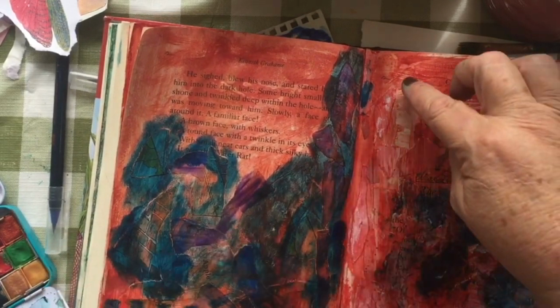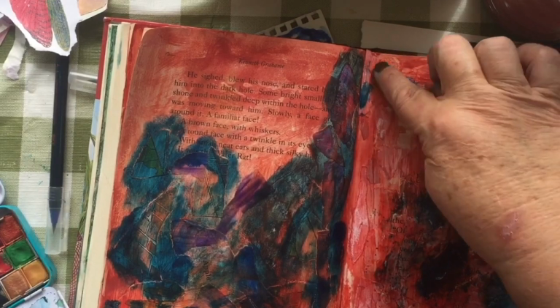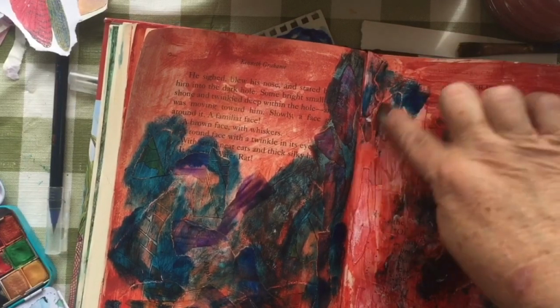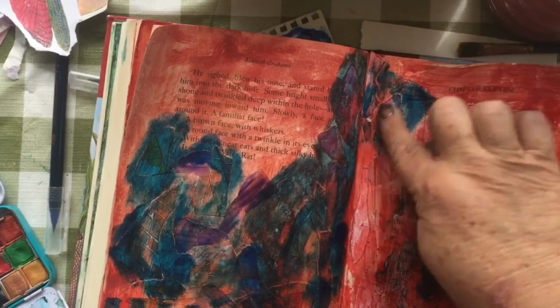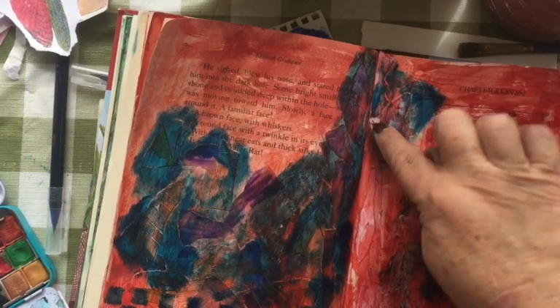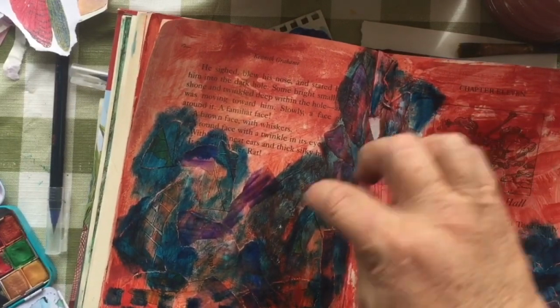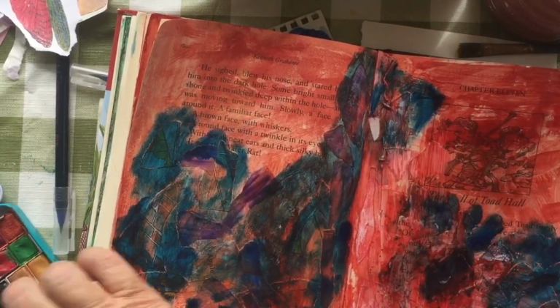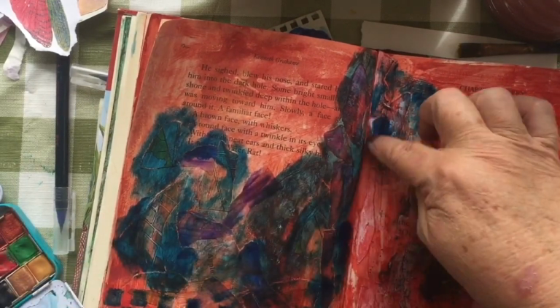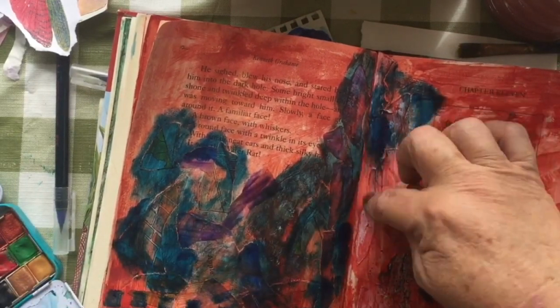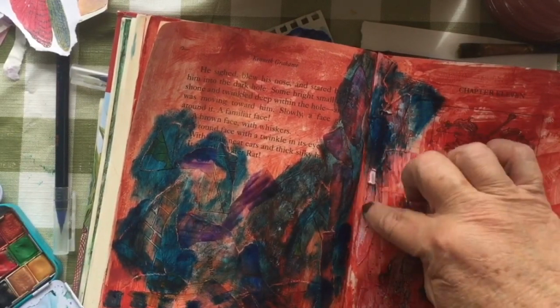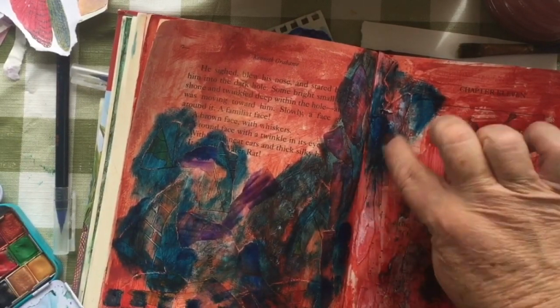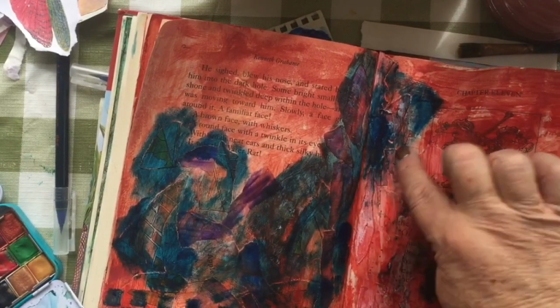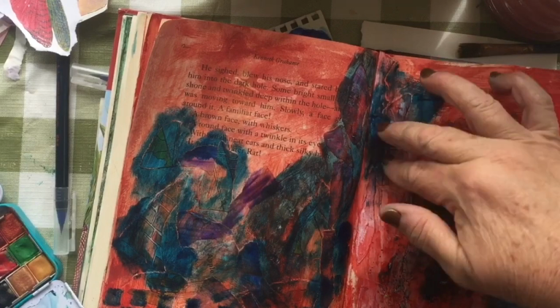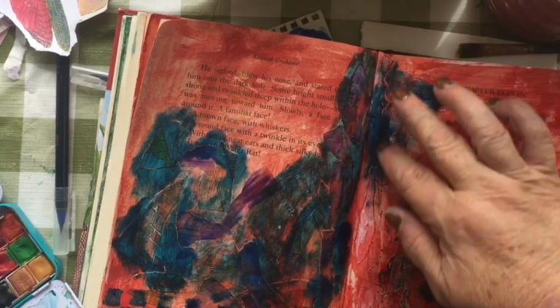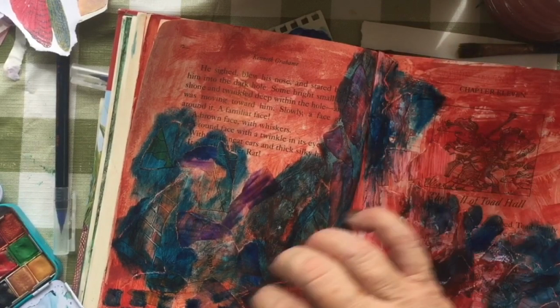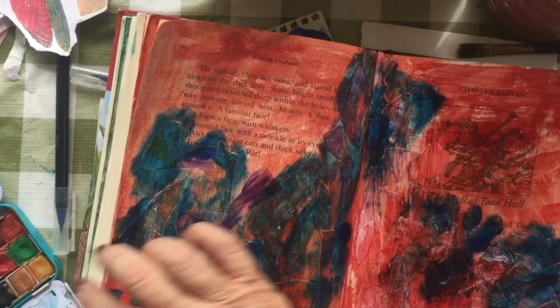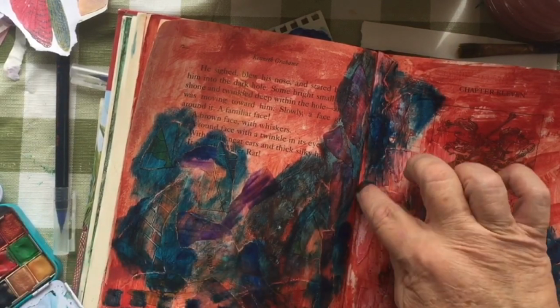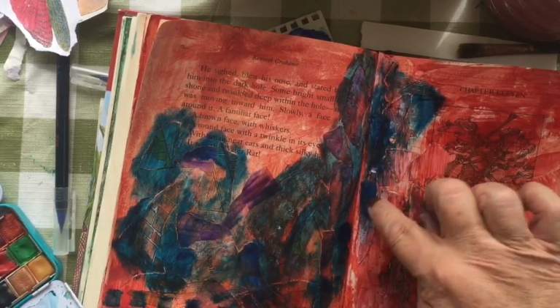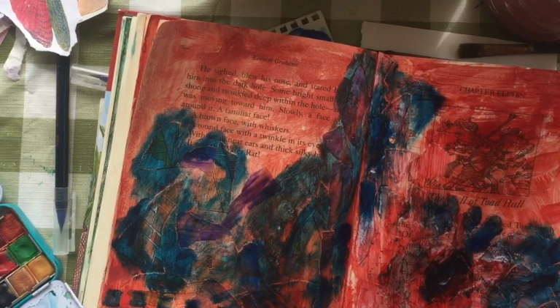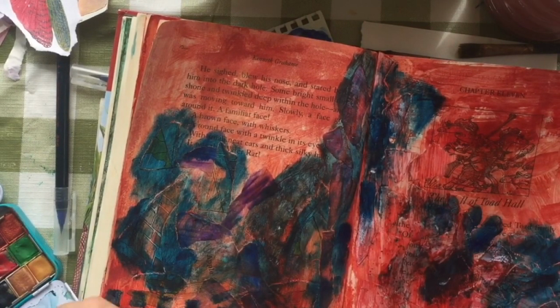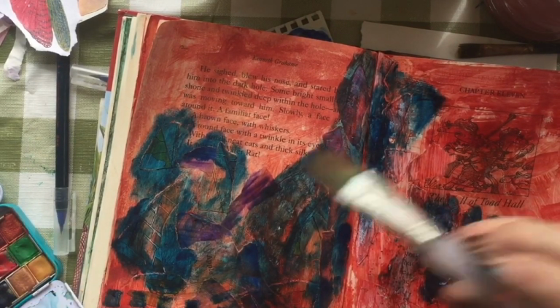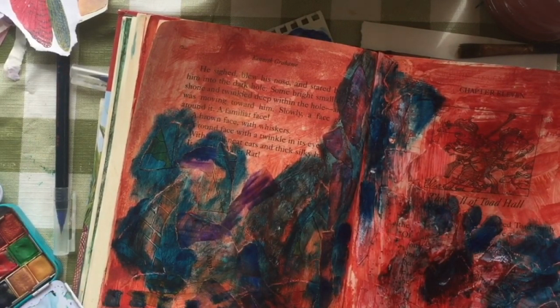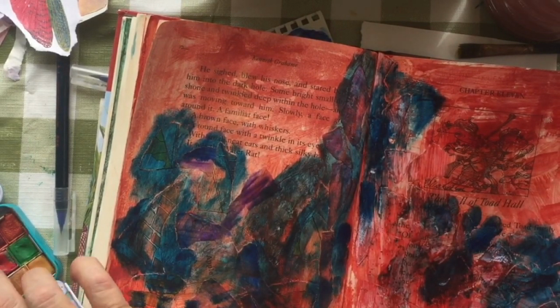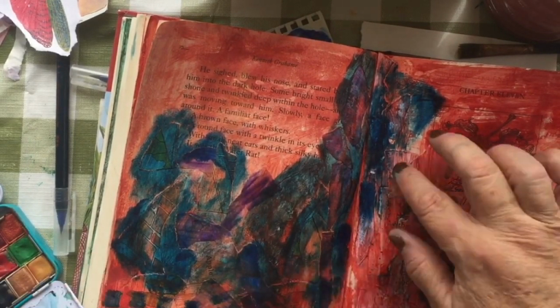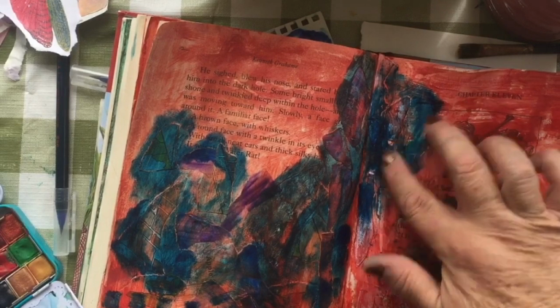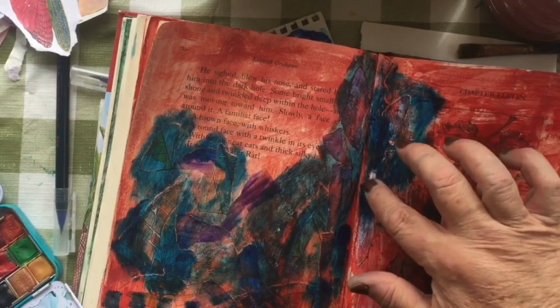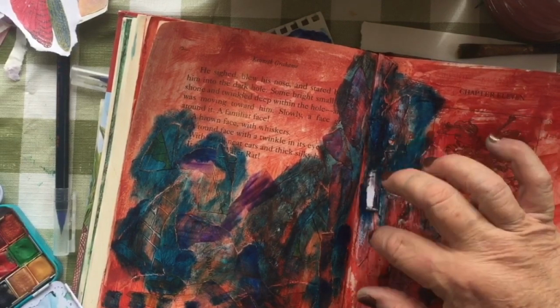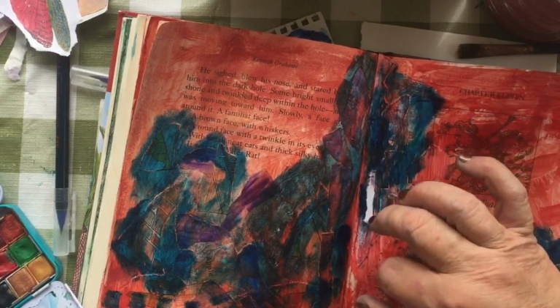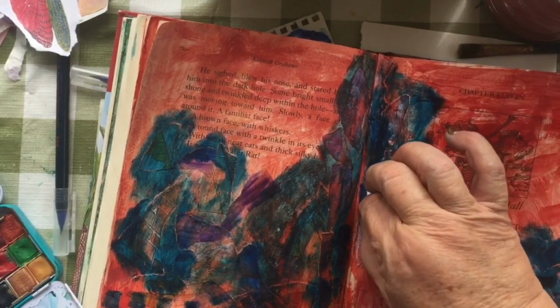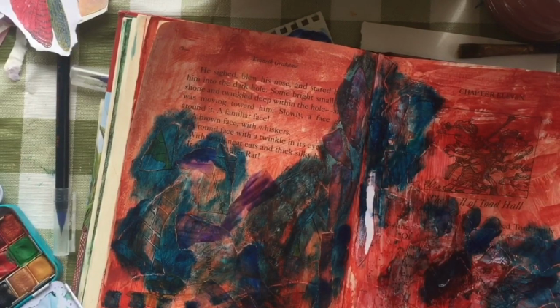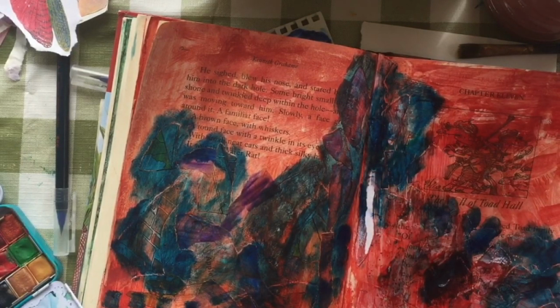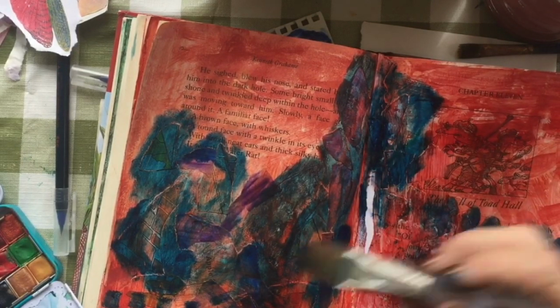I'm just trying to make sure I catch all the edges really well by using my fingers, so I can feel that I'm getting the edges of each of the pieces of texture that I've put down.